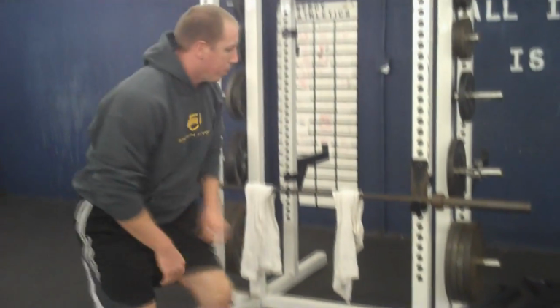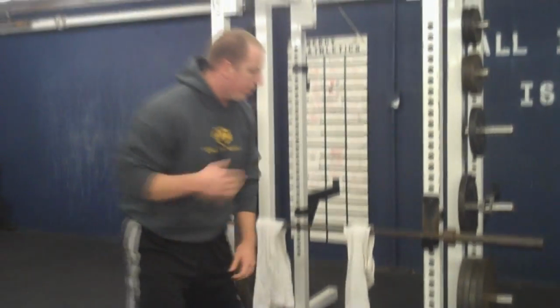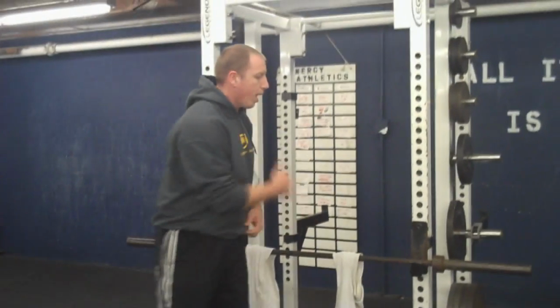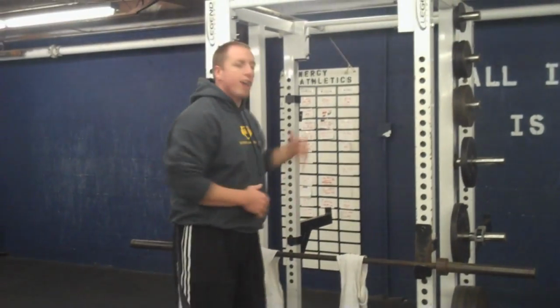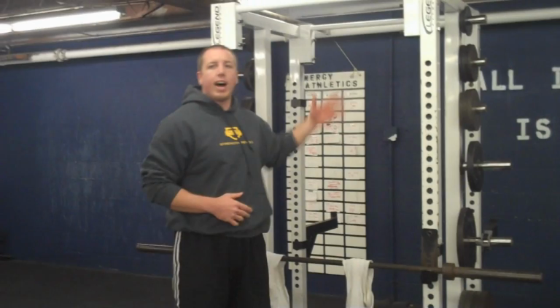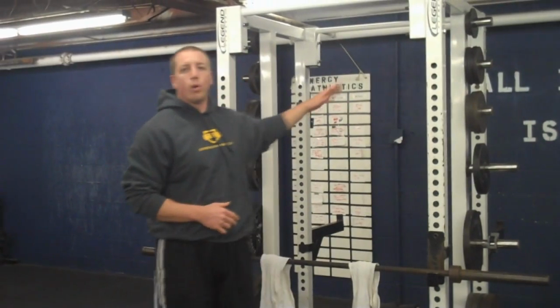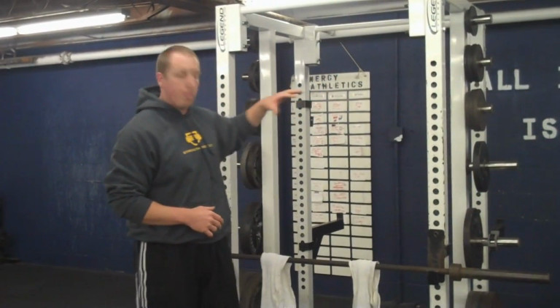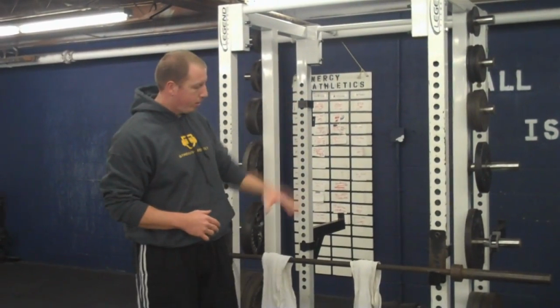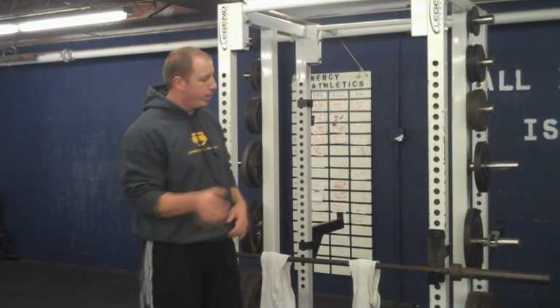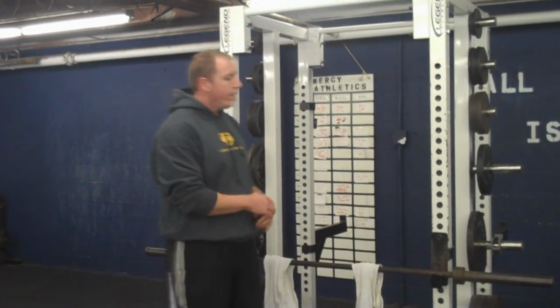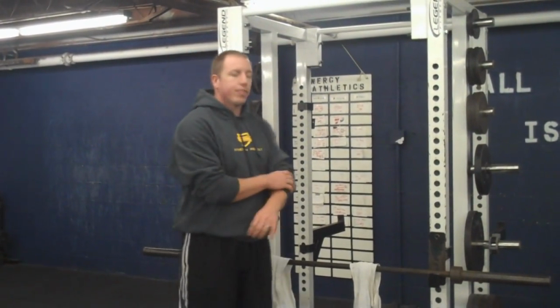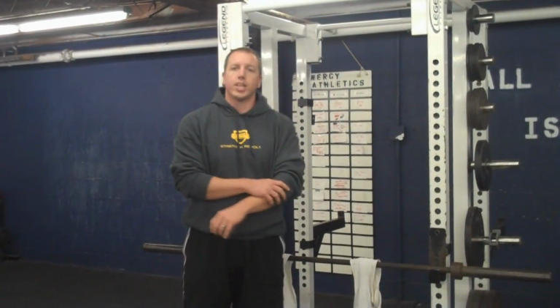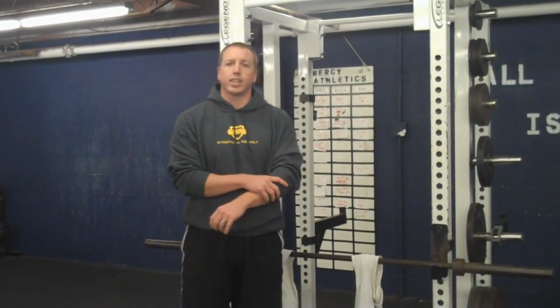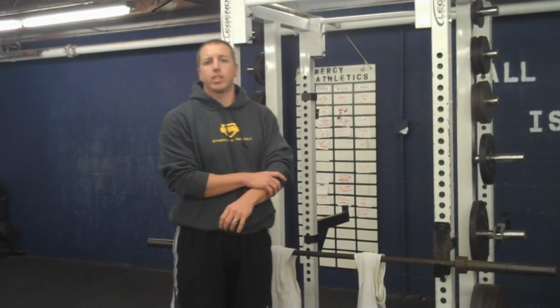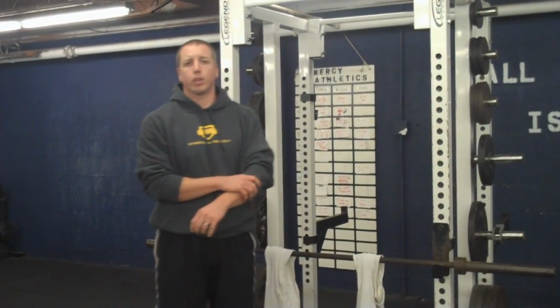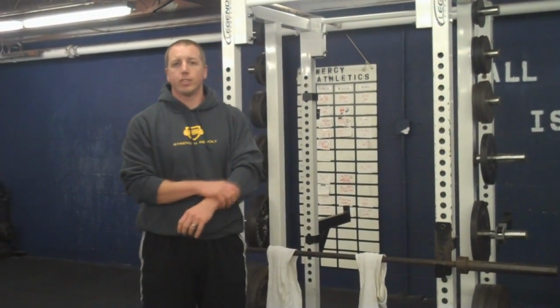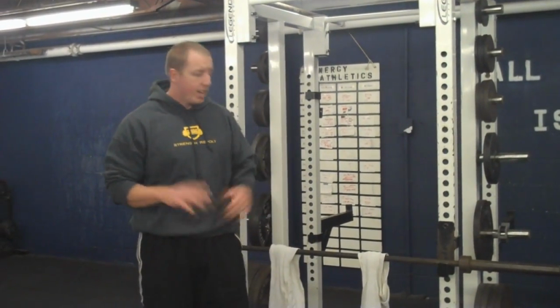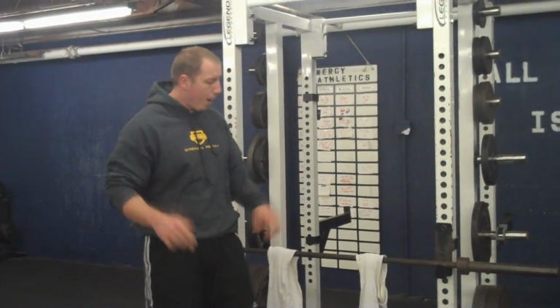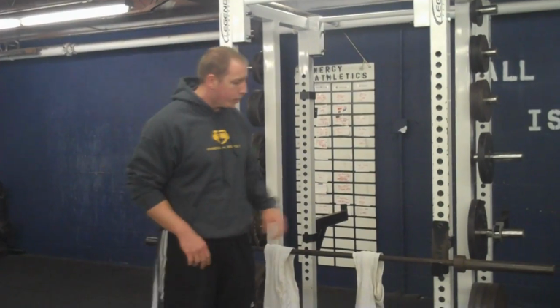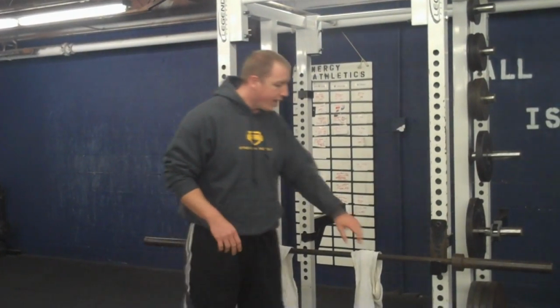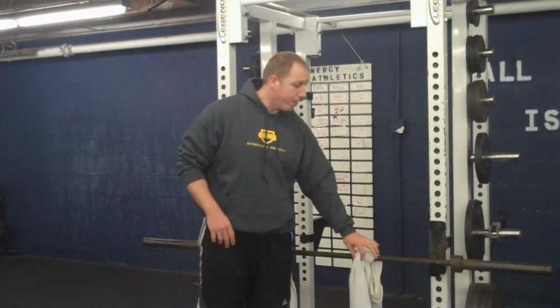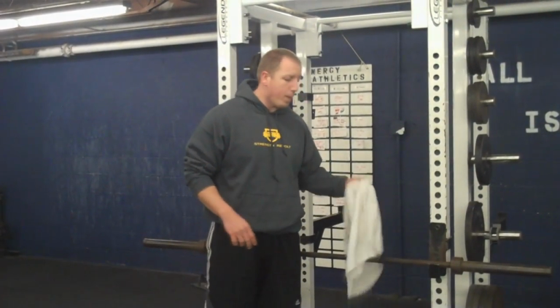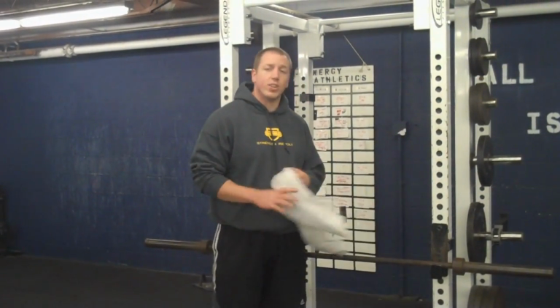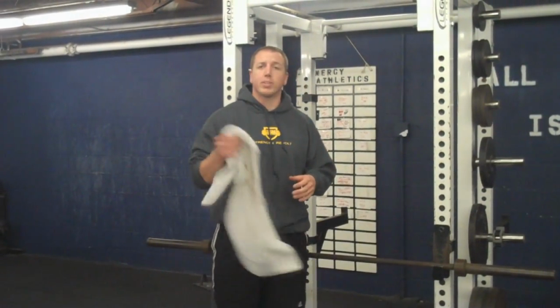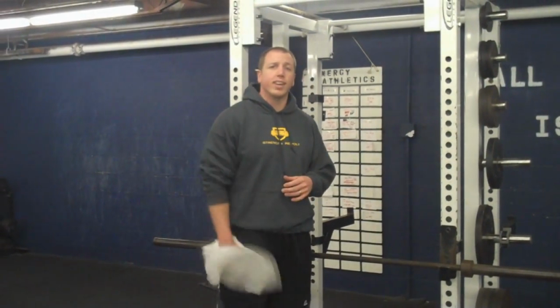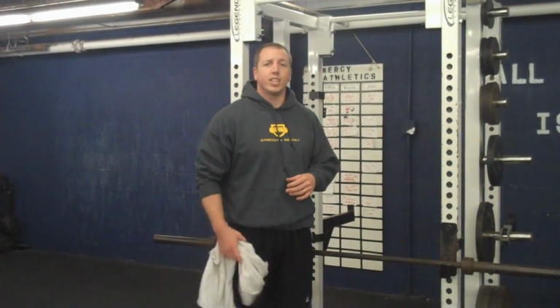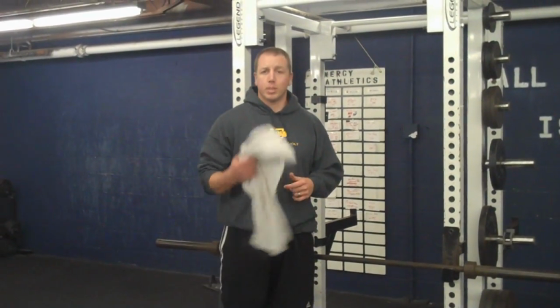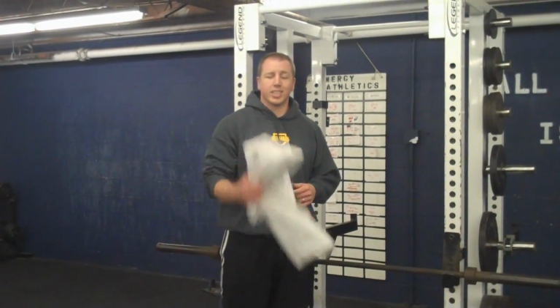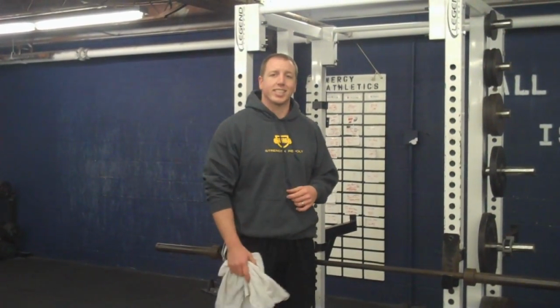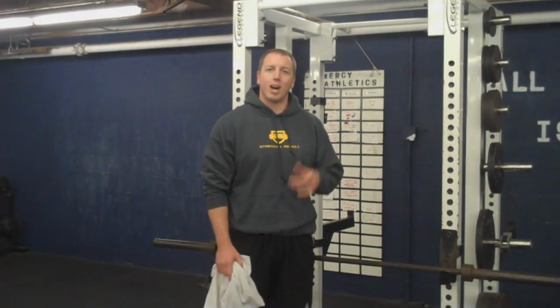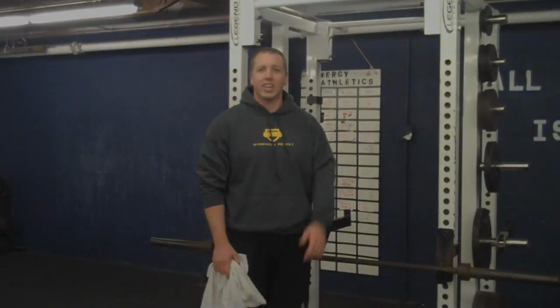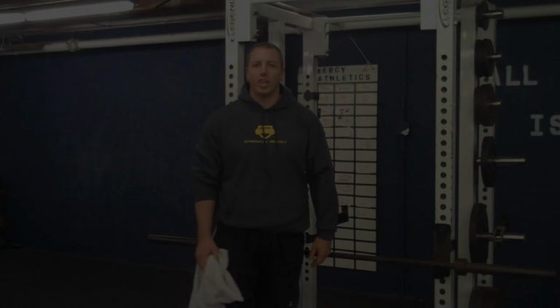We're going to drop it down from five to one rep, and from 30 down to five or ten seconds for the isometric holds. And like I promised, I'll show you a way to prevent lower body injuries using this exact same towel — I'll put the link in the description. Thanks for watching.